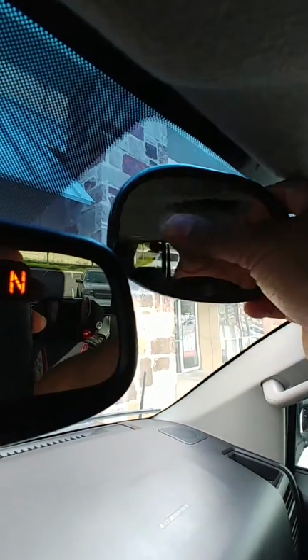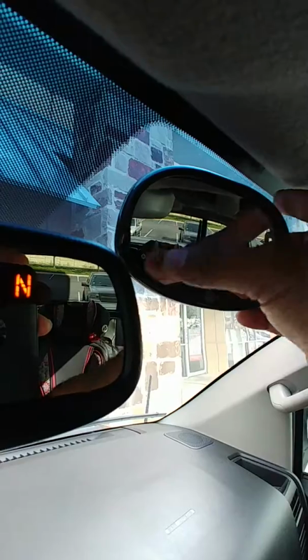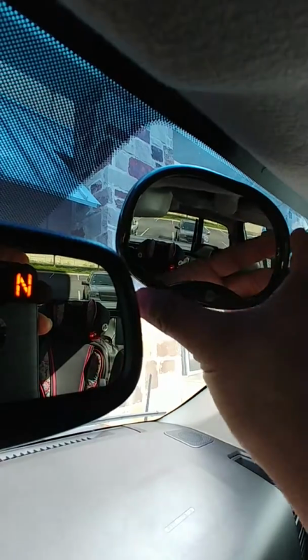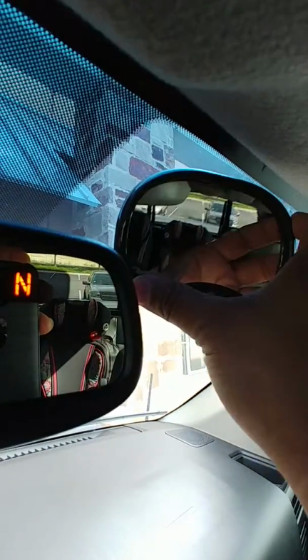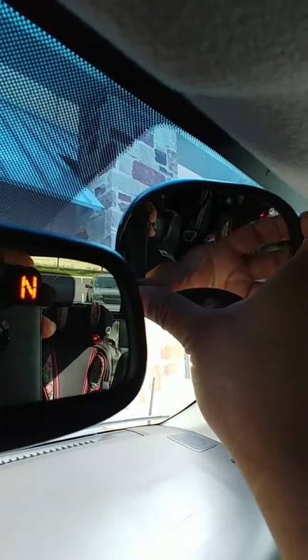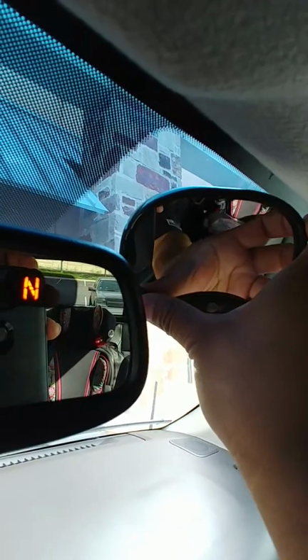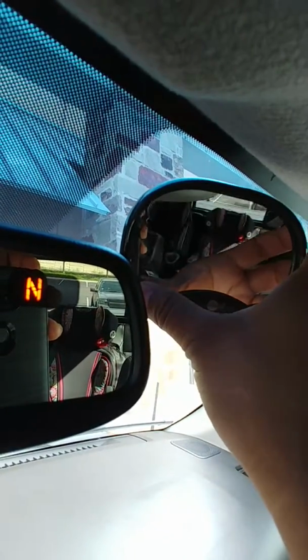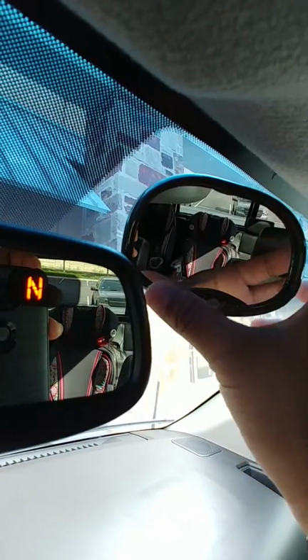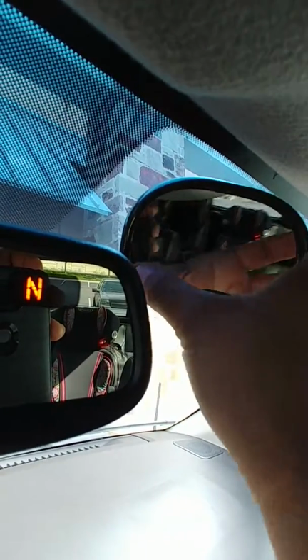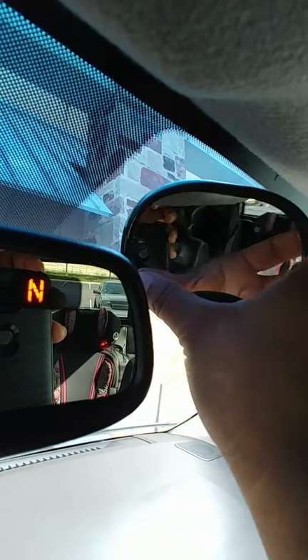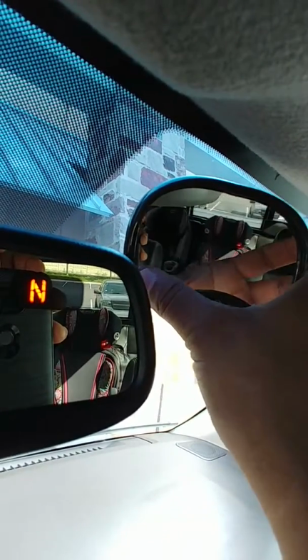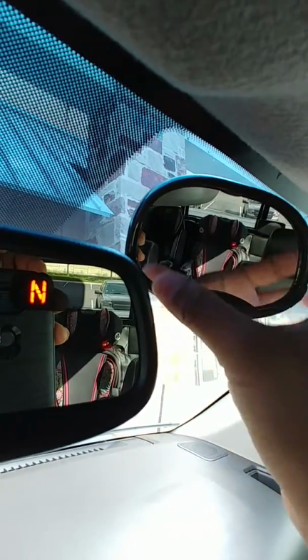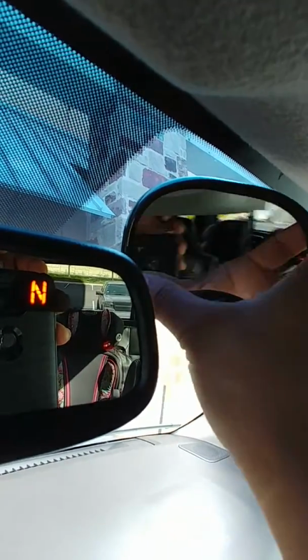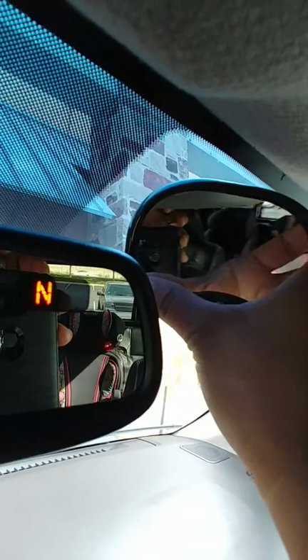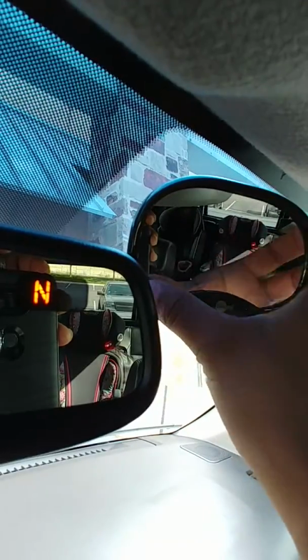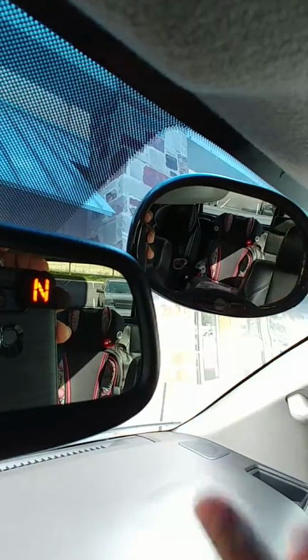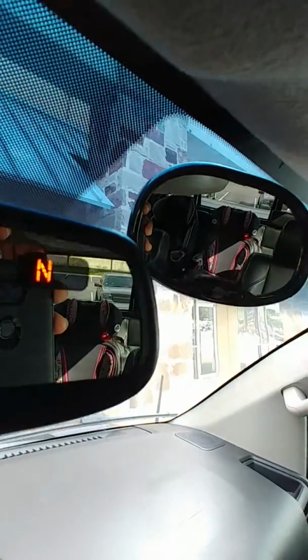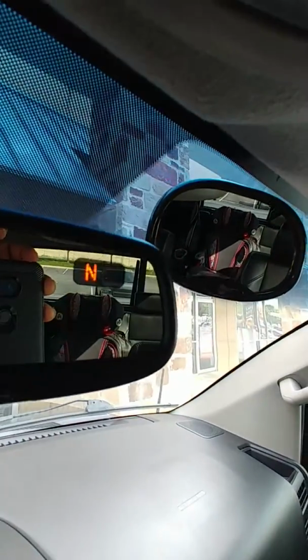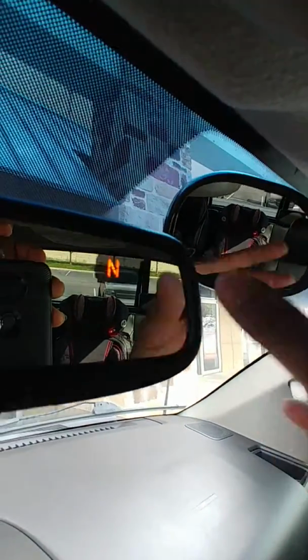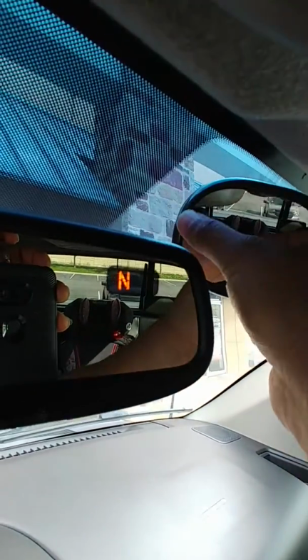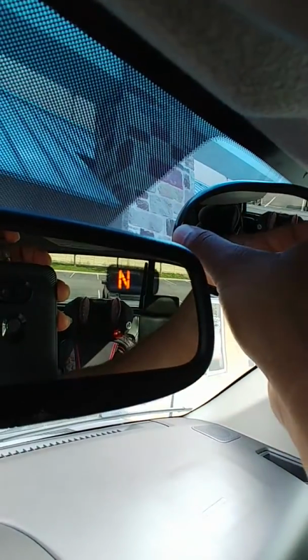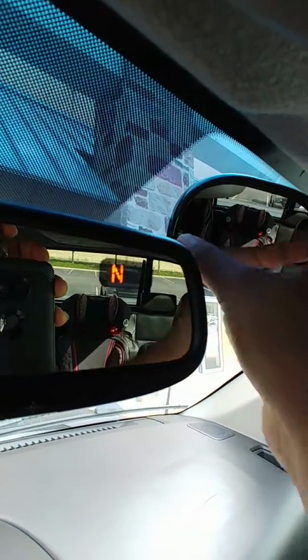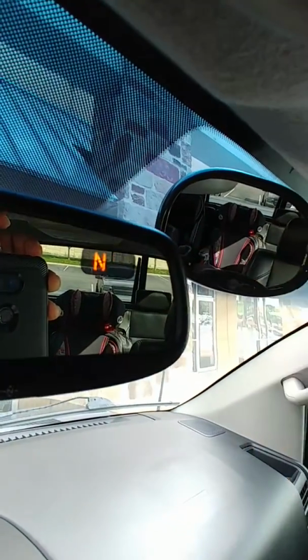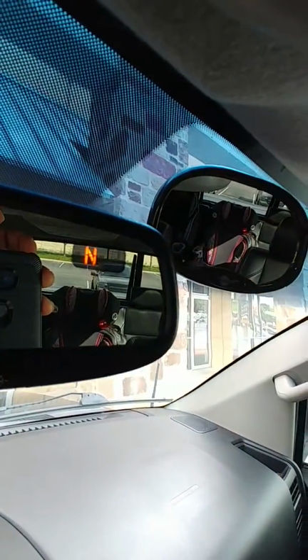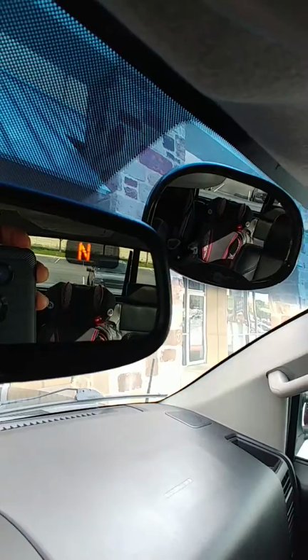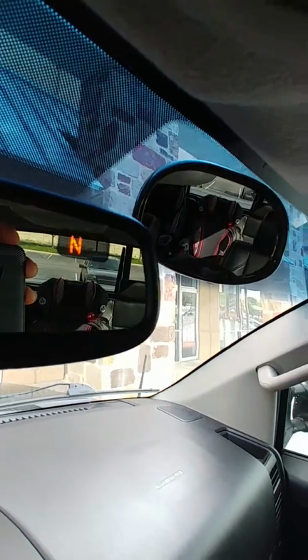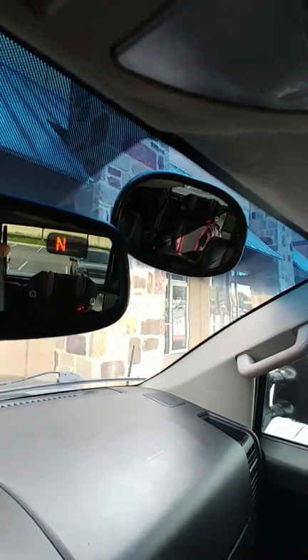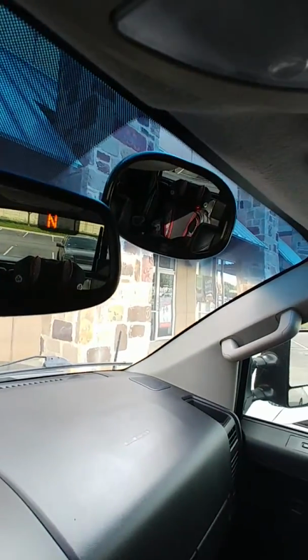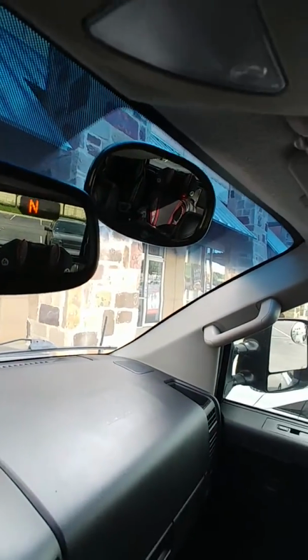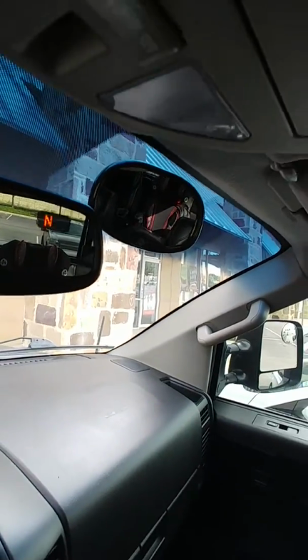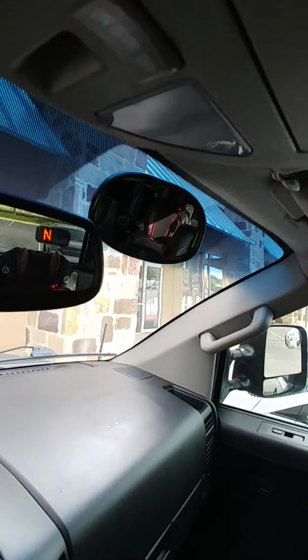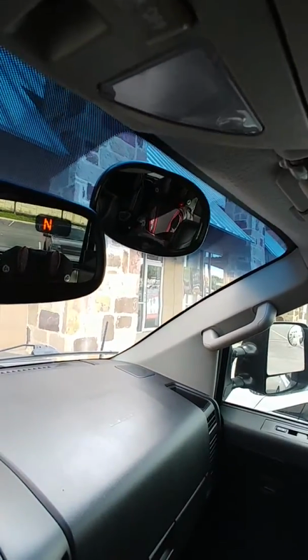I can put this right there and see my kids, and as you can see it's pretty firm. You can adjust it later, but it doesn't wiggle when you drive down the road.